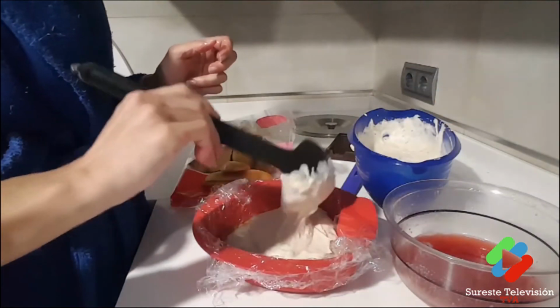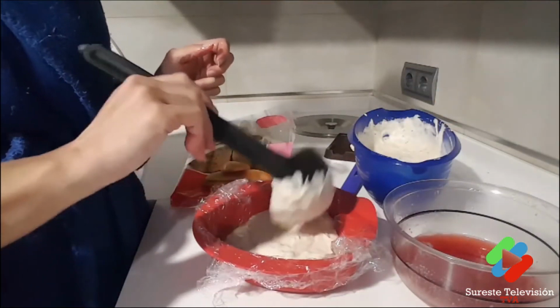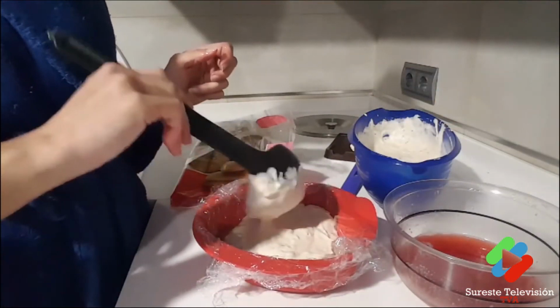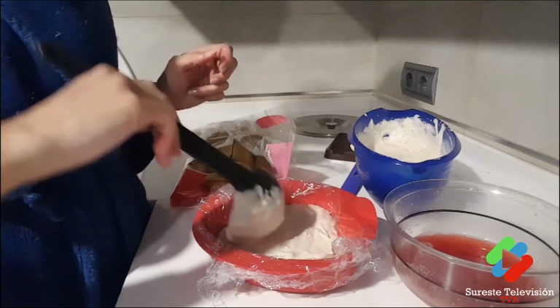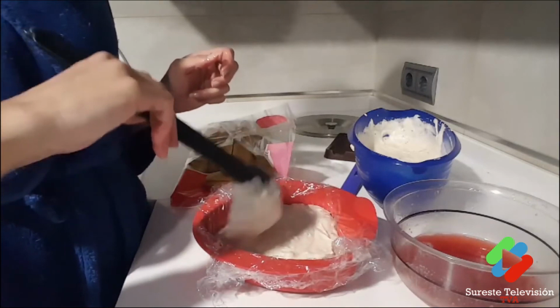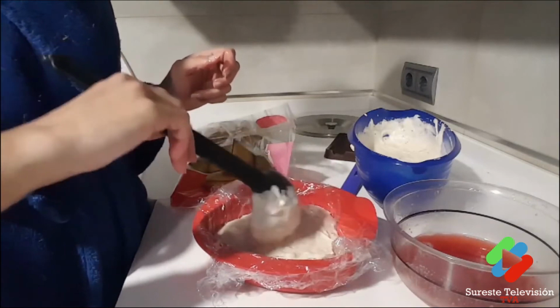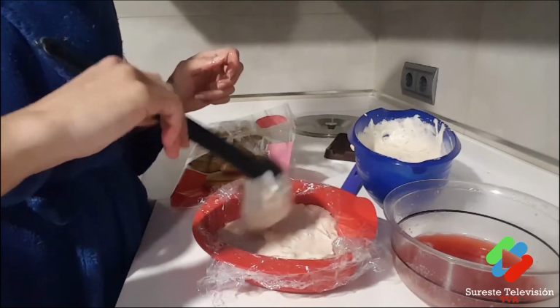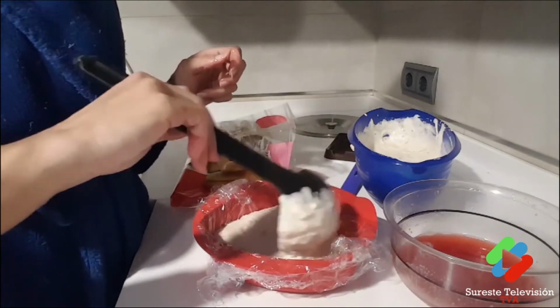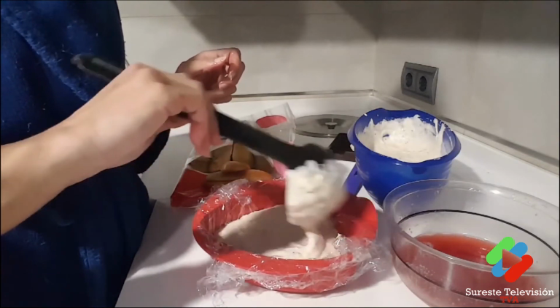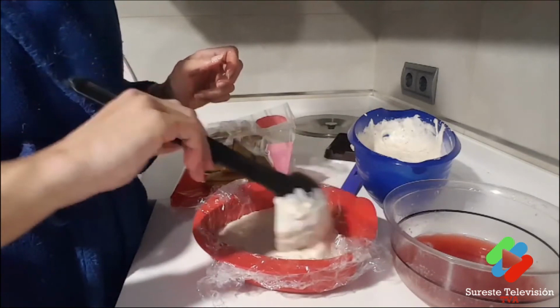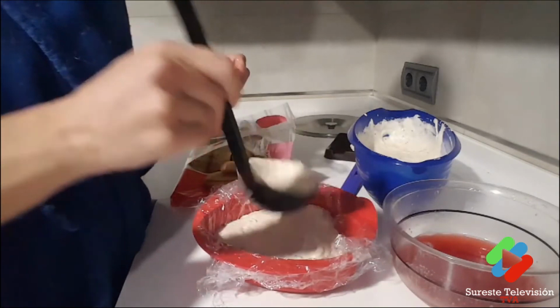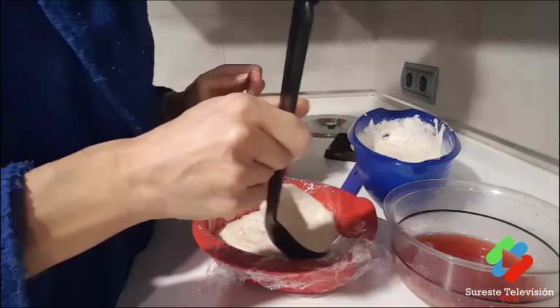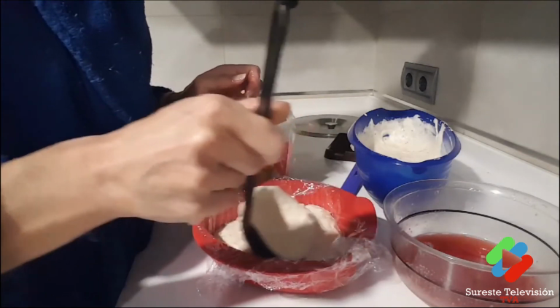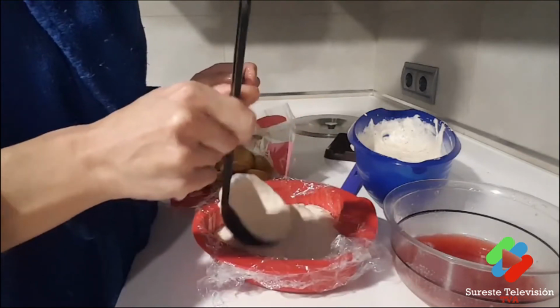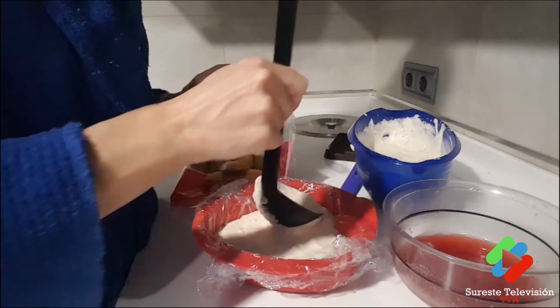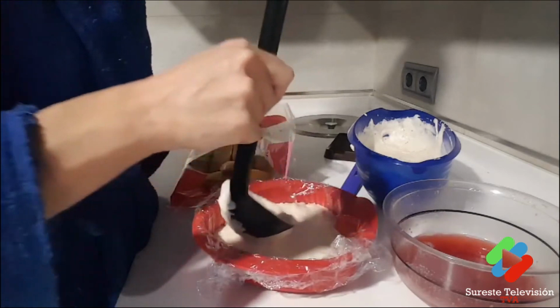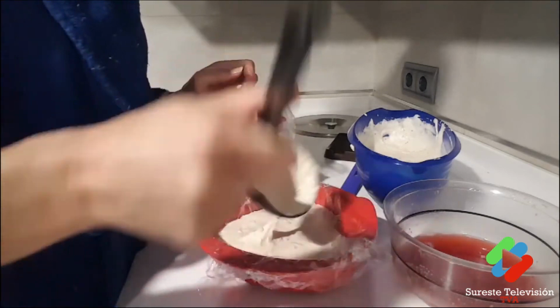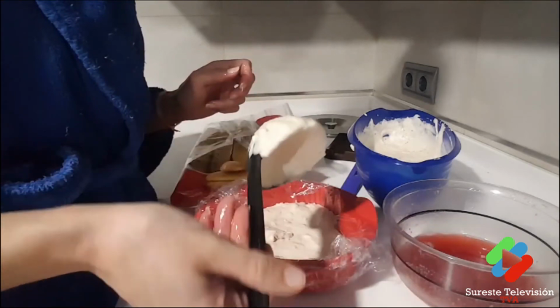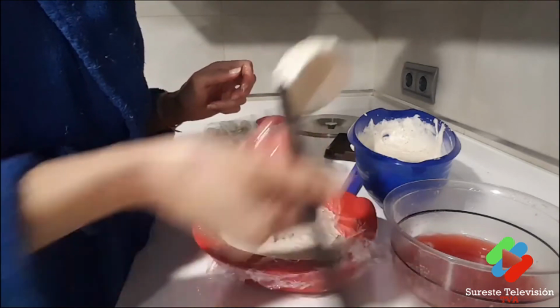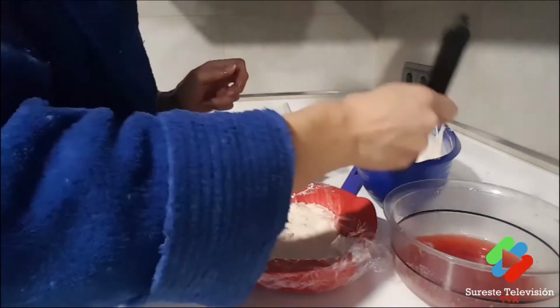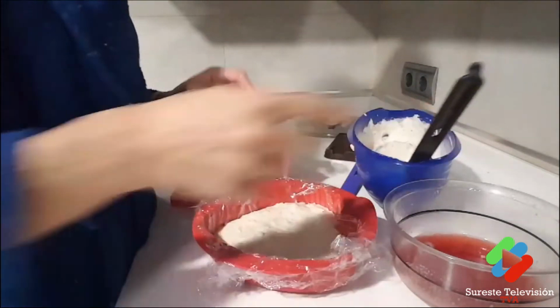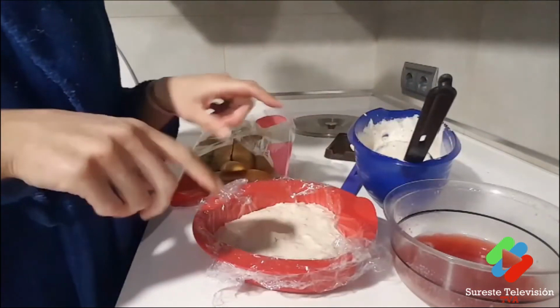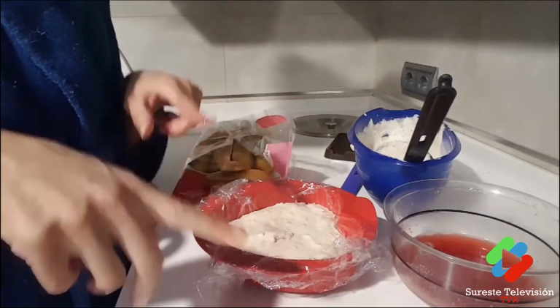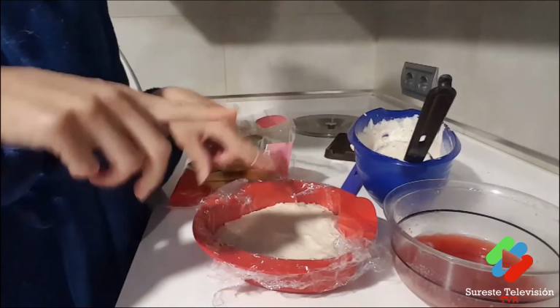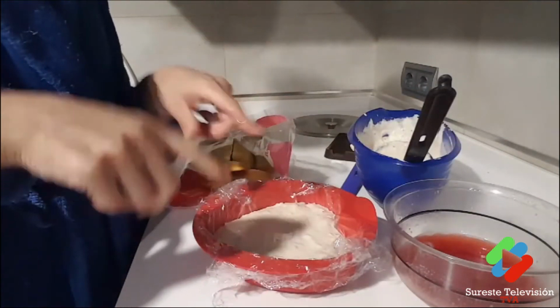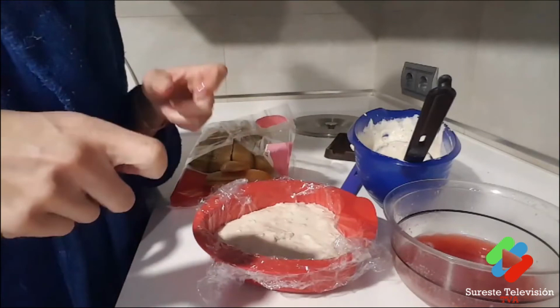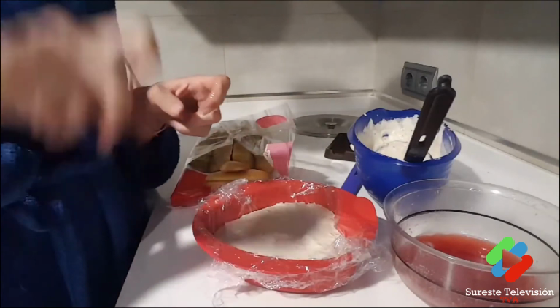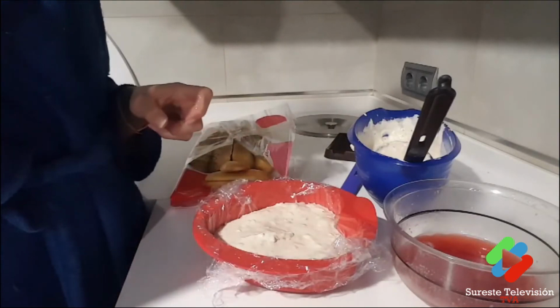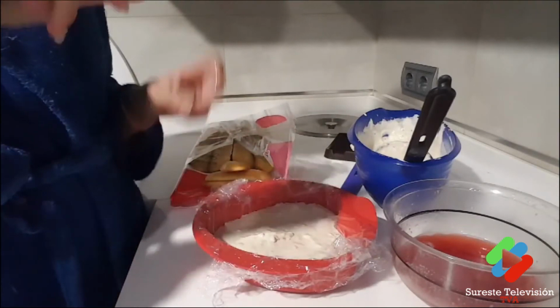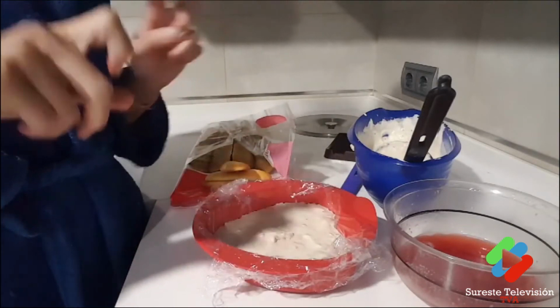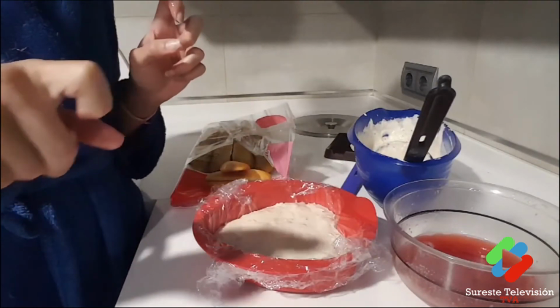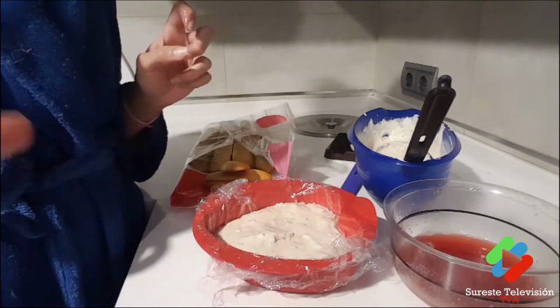We have to be good to our partners — well, if they behave well. If not, forget it! But no, you have to have good karma, as I always say. Keep layering until the end. I think three layers will be enough.